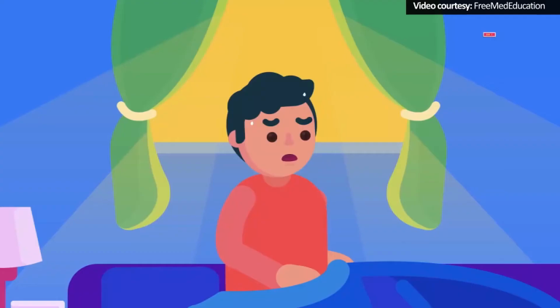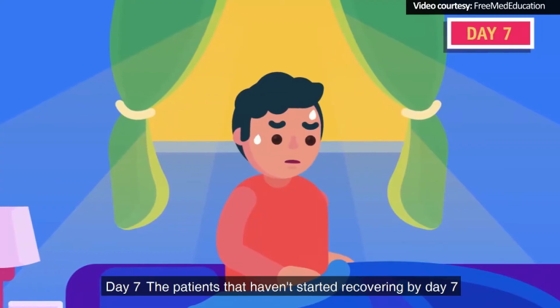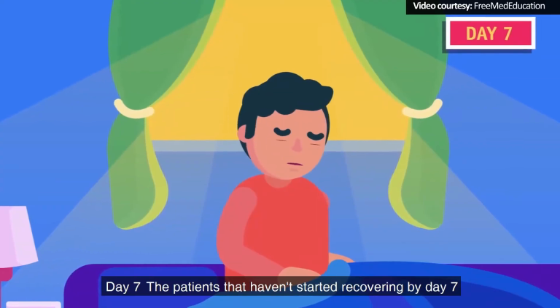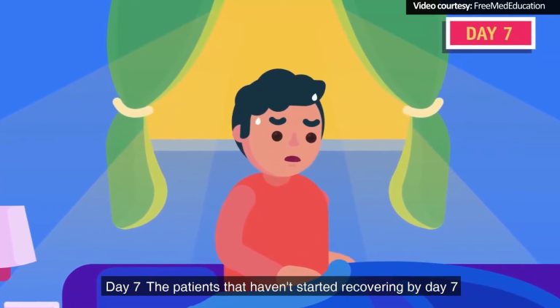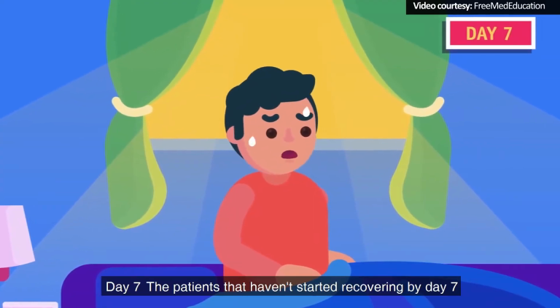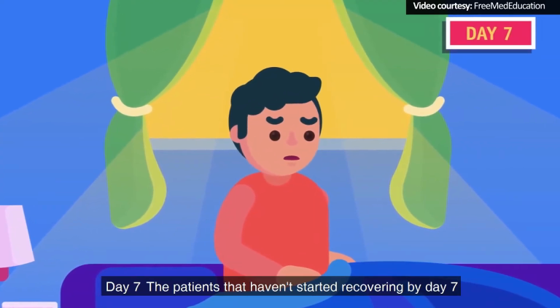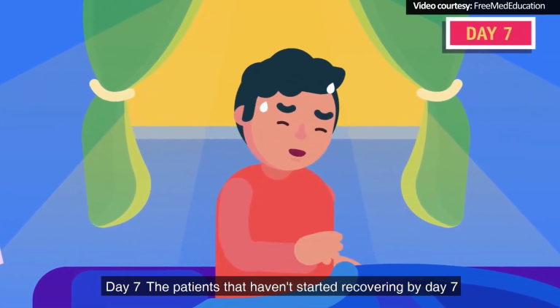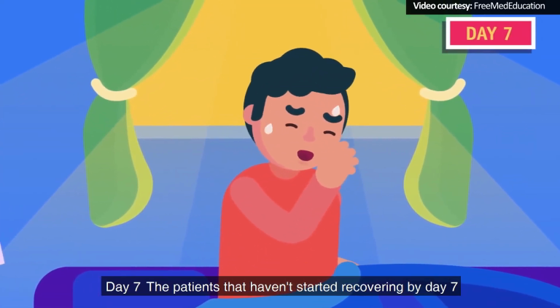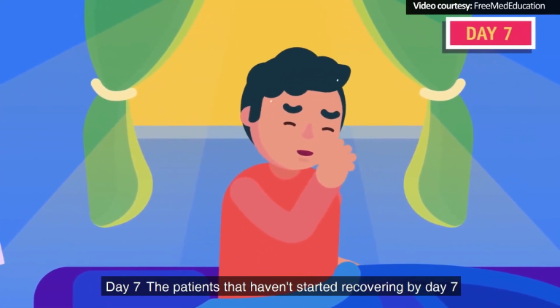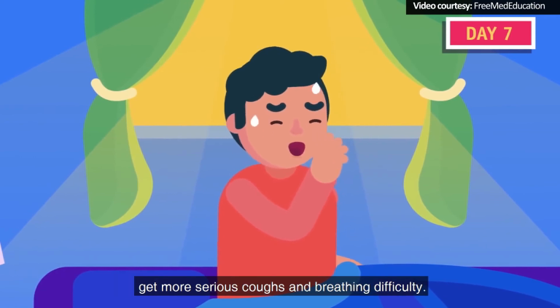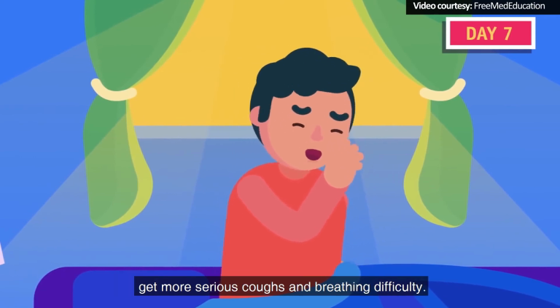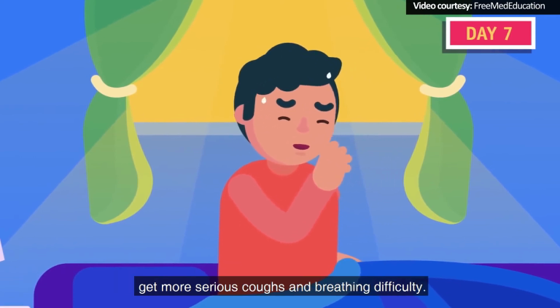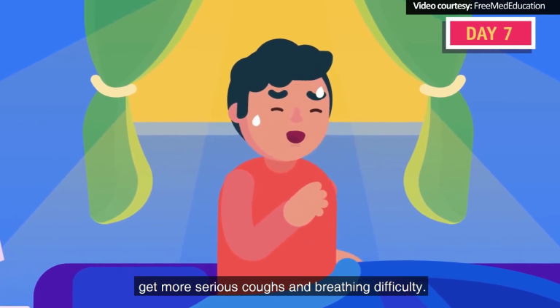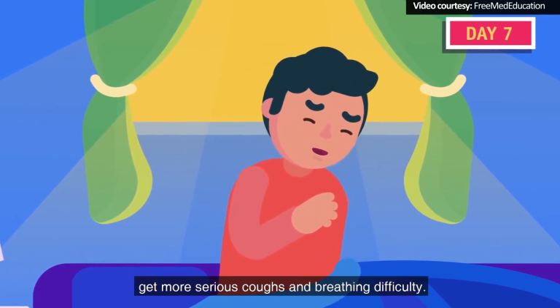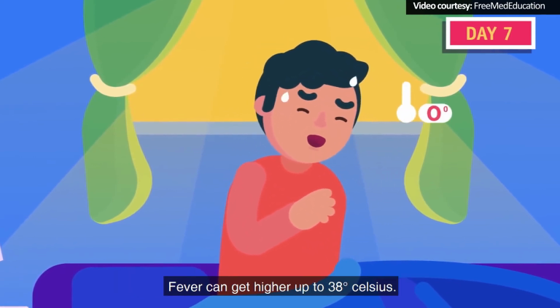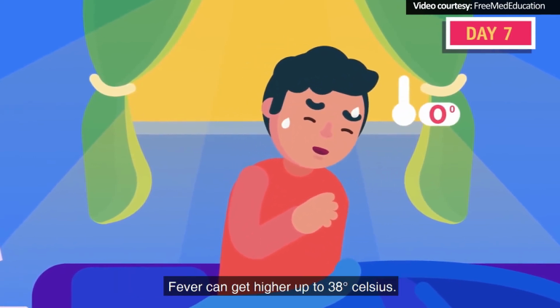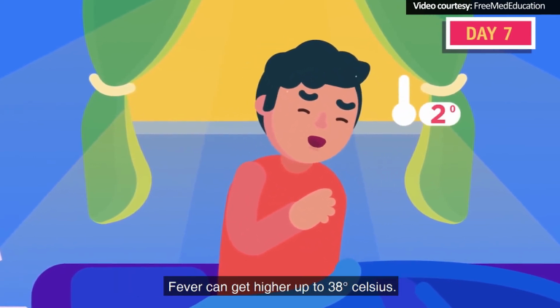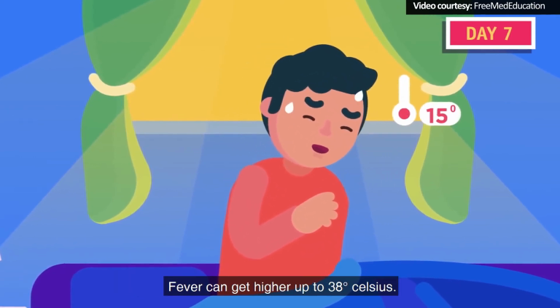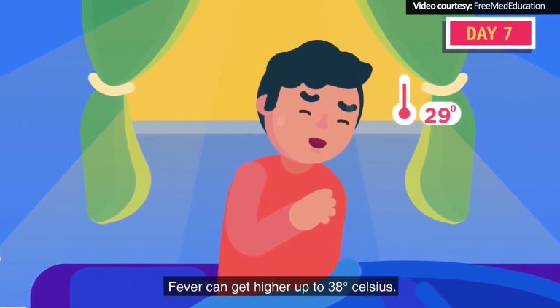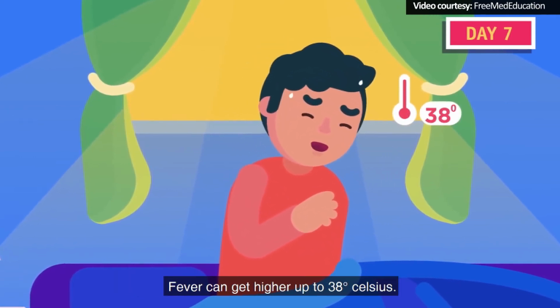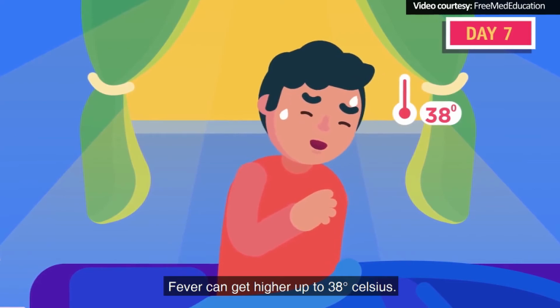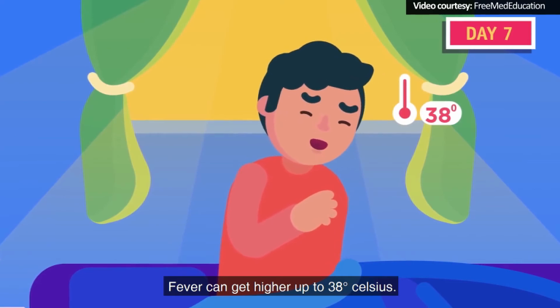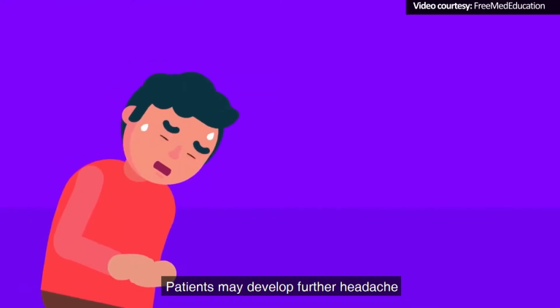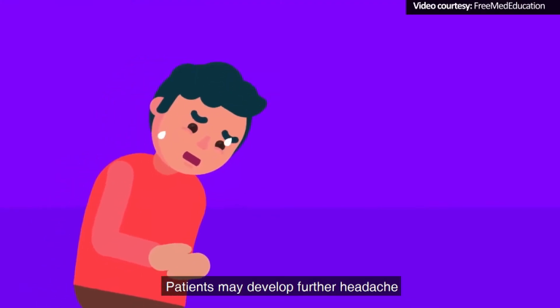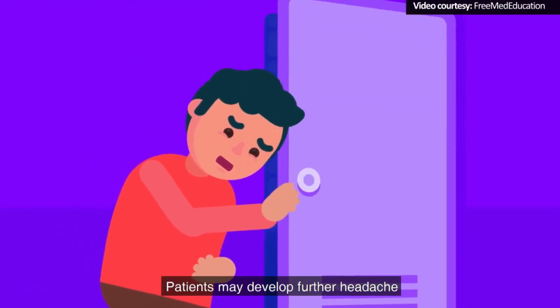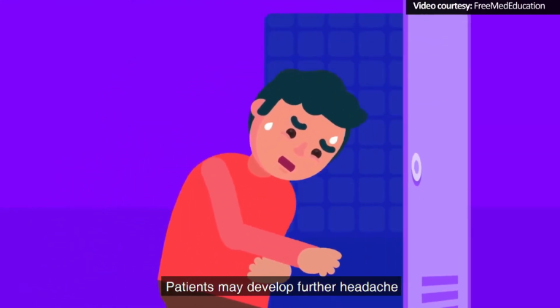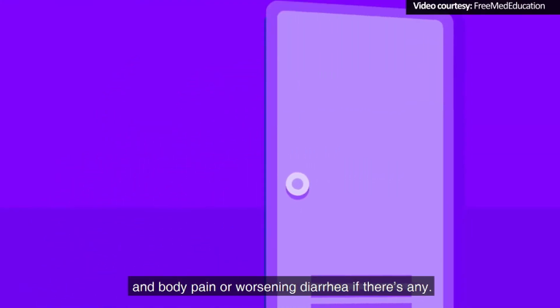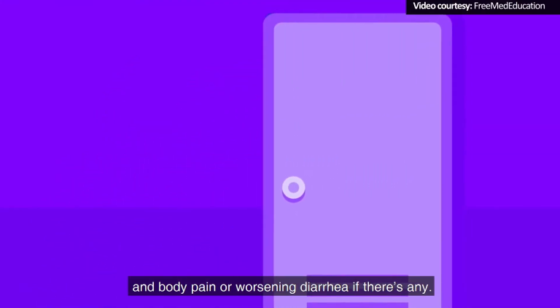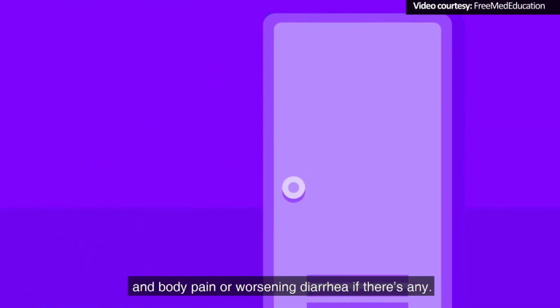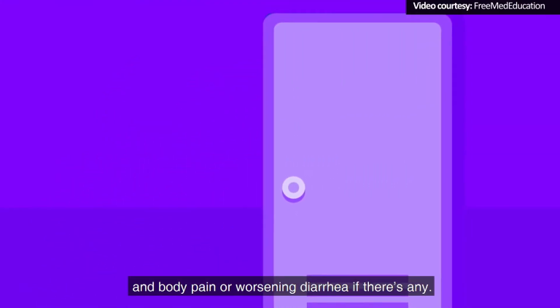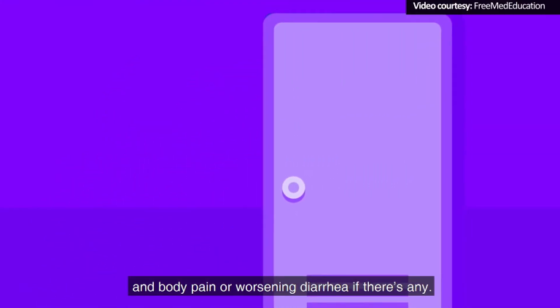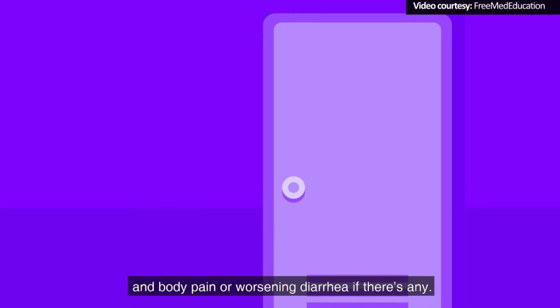Day 7: Patients that haven't started recovering by Day 7 get more serious coughs and breathing difficulty. Fever can get higher, up to 38 degrees Celsius. Patients may develop further headache and body pain, or worsening diarrhea if there's any.